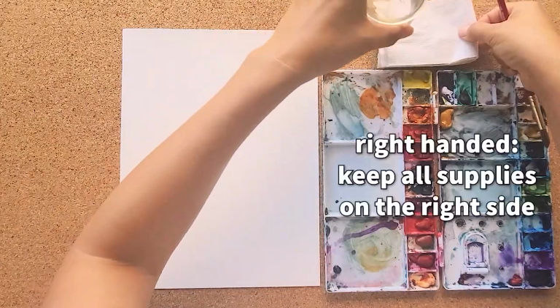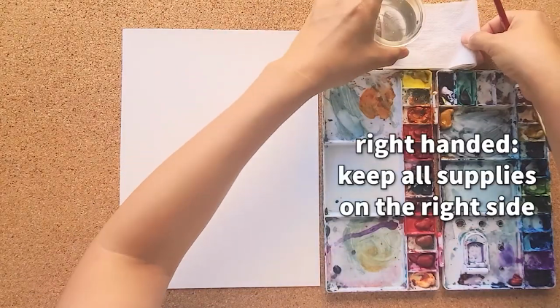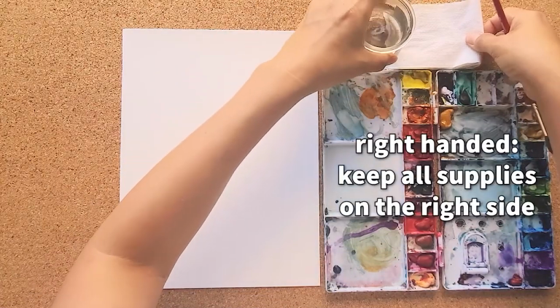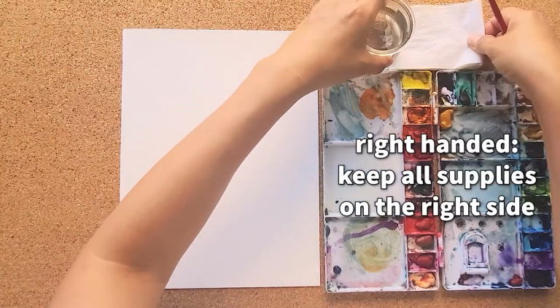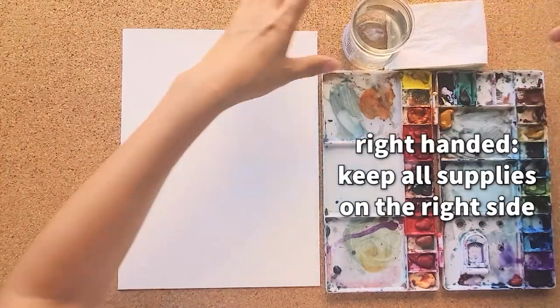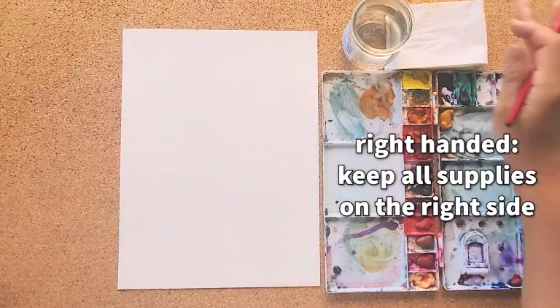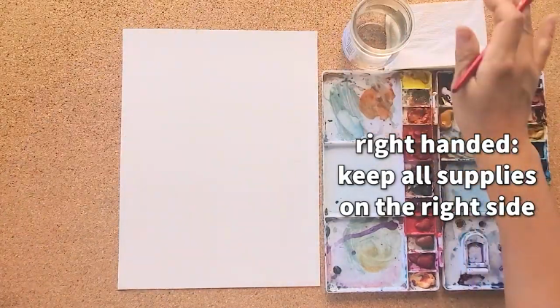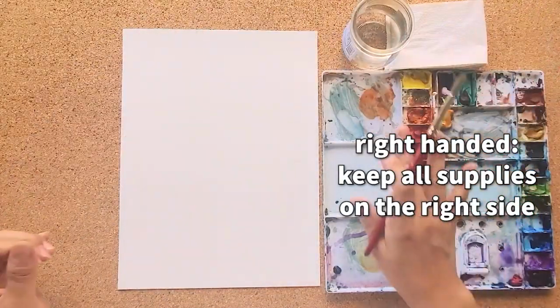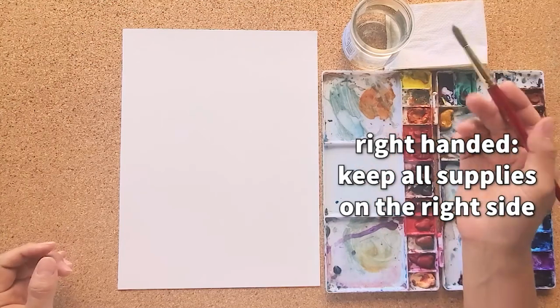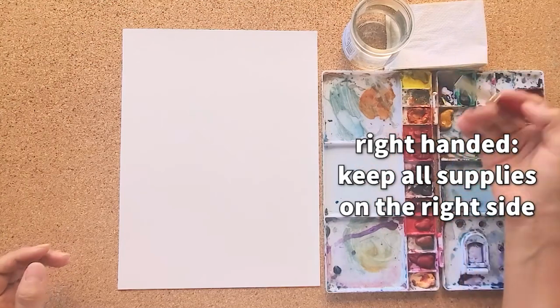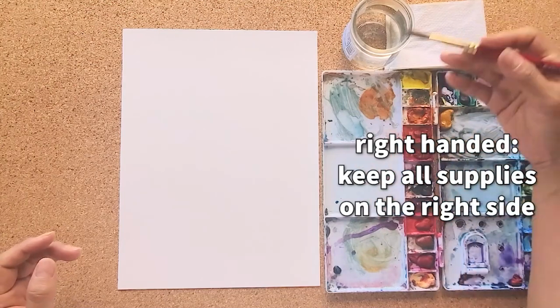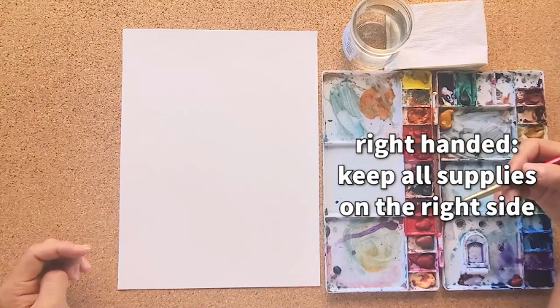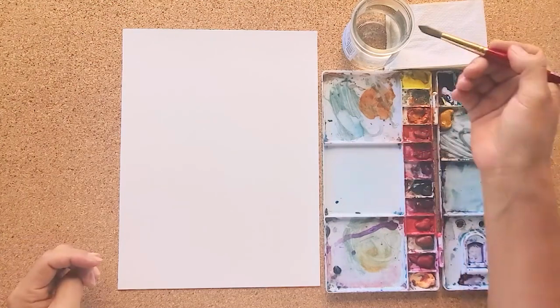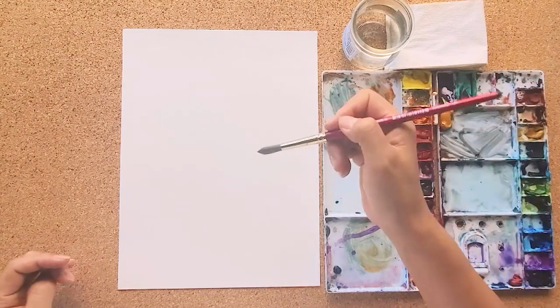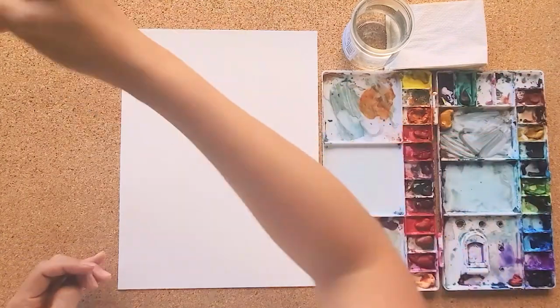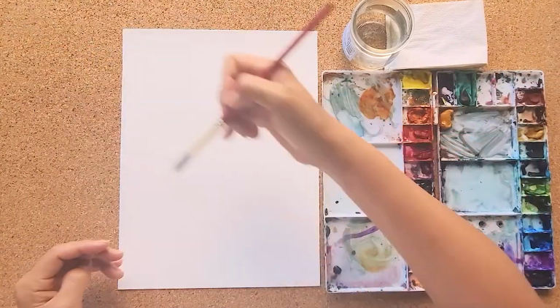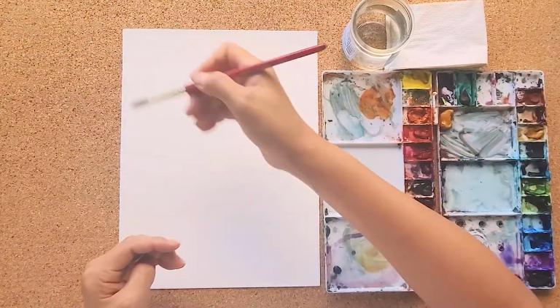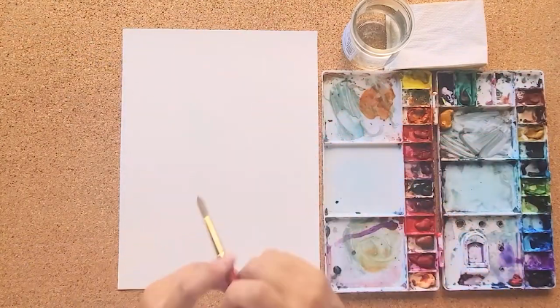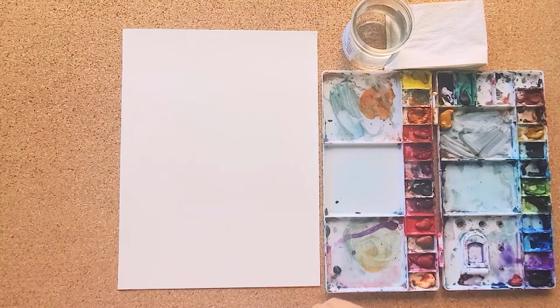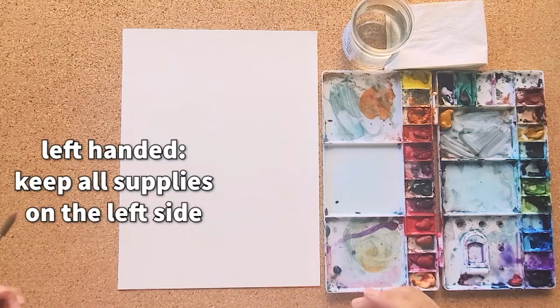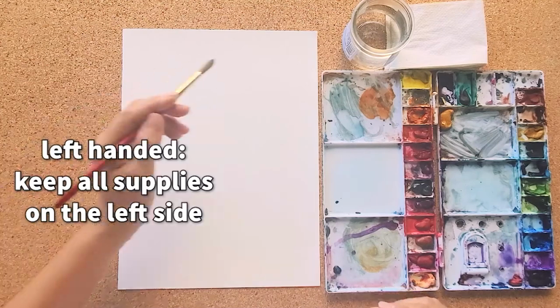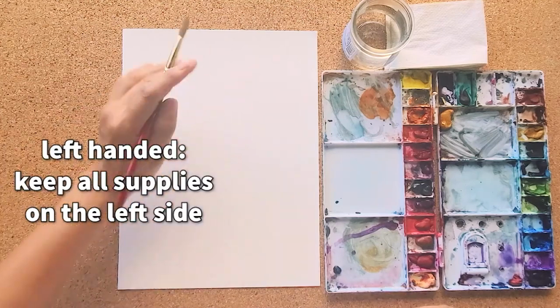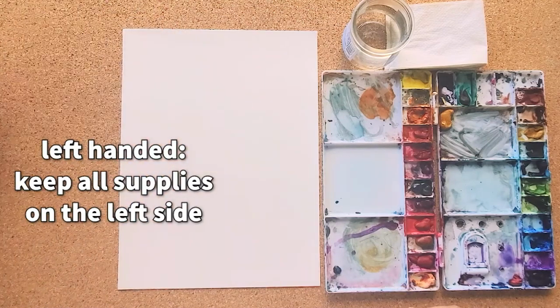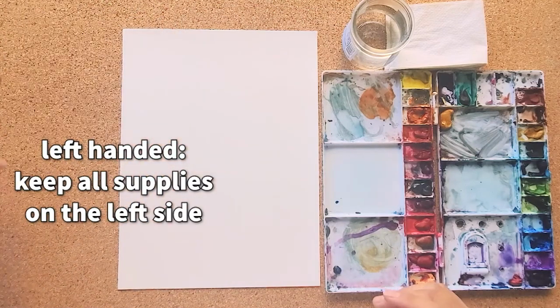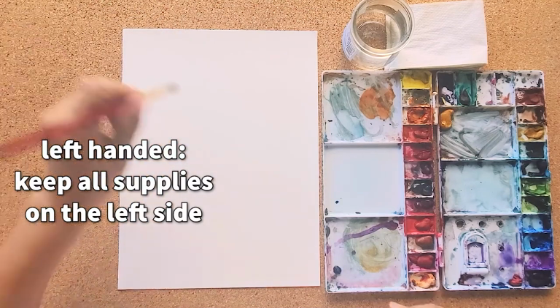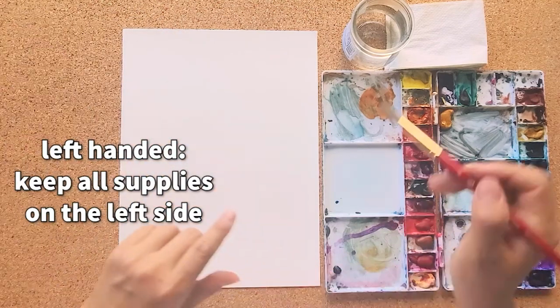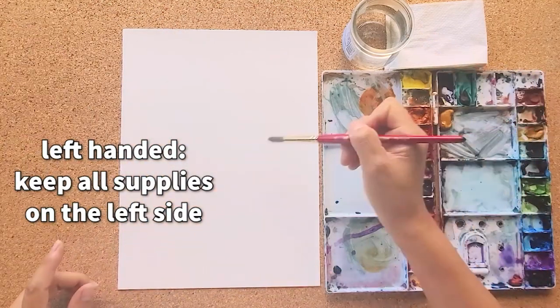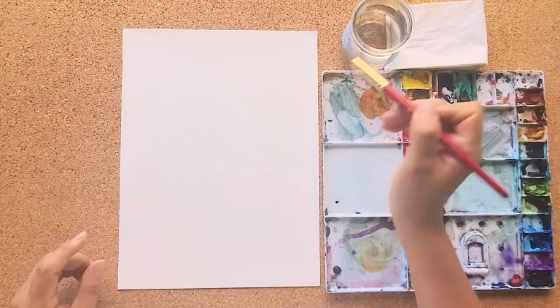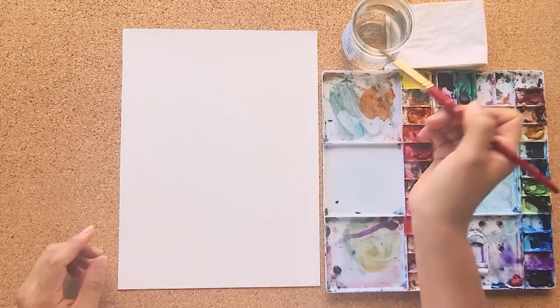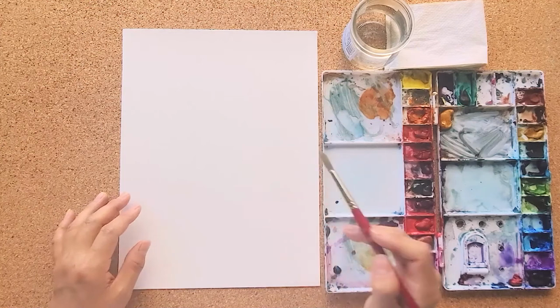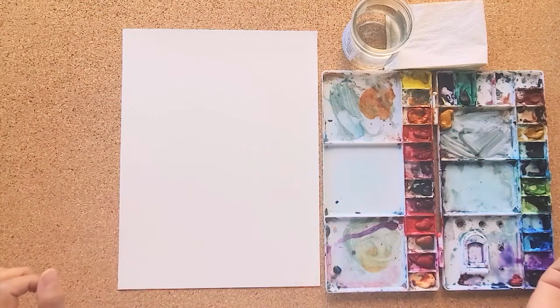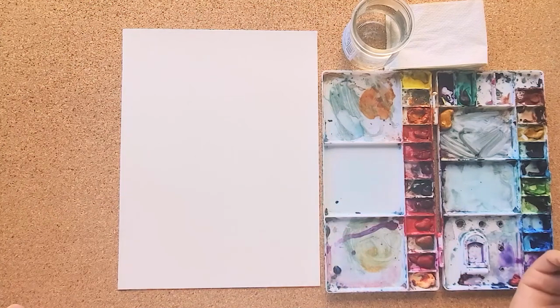If you're right-handed, you want to keep all of your water, paint brushes, and everything on your right-hand side so you don't have to reach over and drip on your paper. Or if you're left-handed, you're going to put everything on your left-hand side, so you can go straight to the paper.